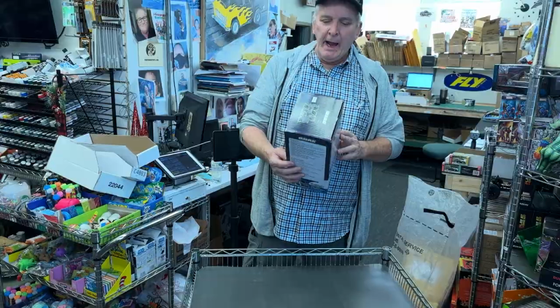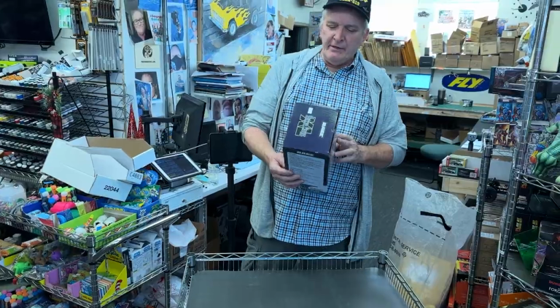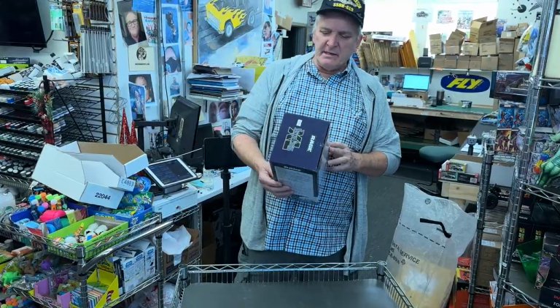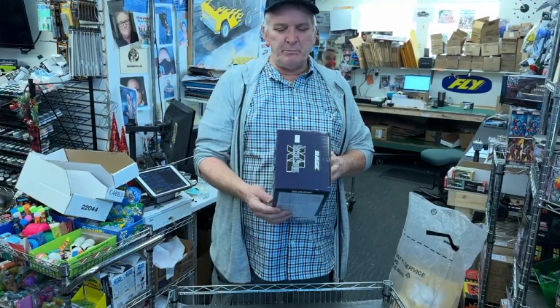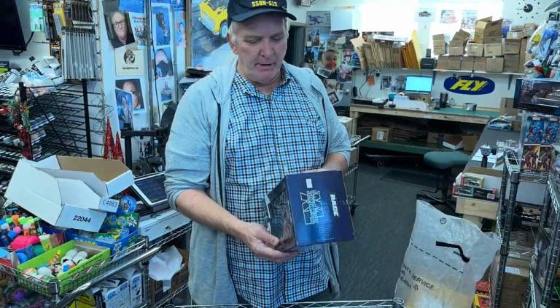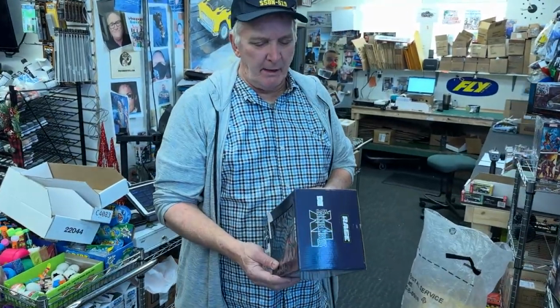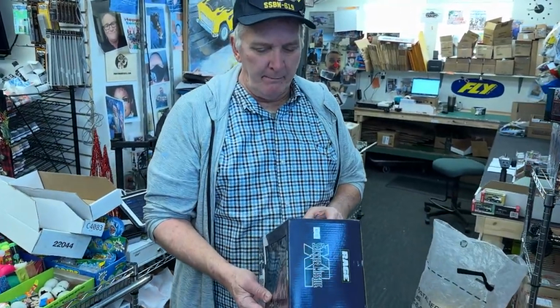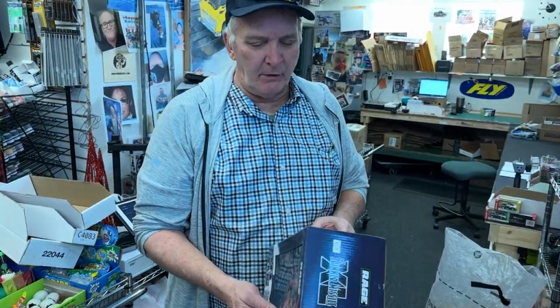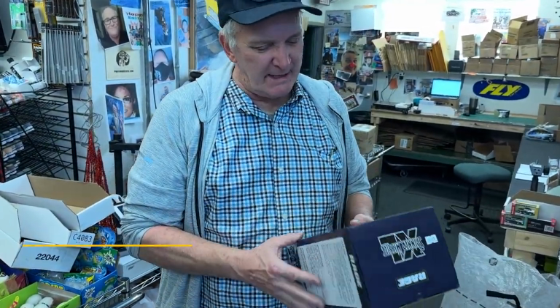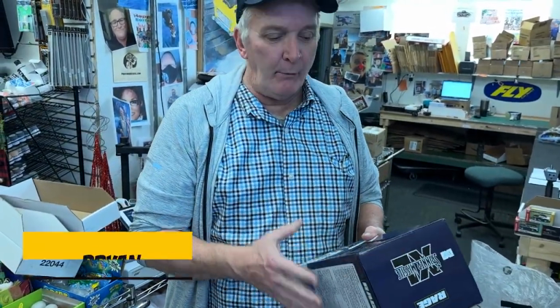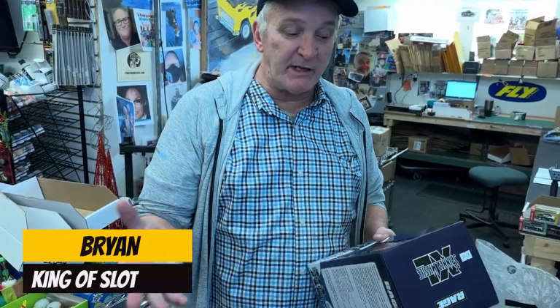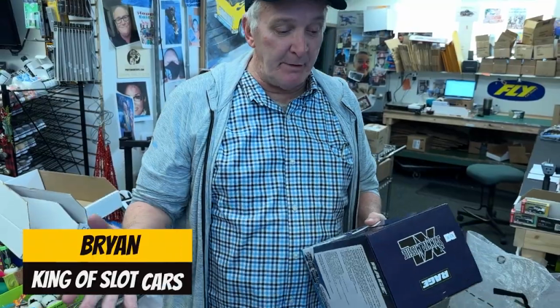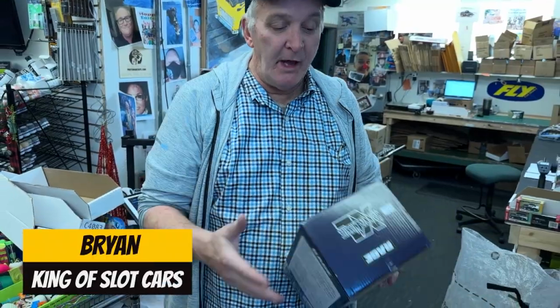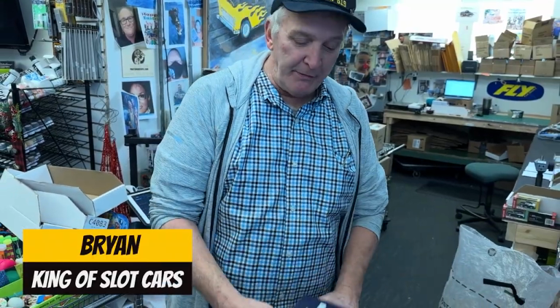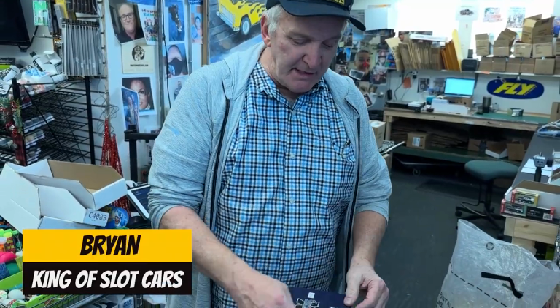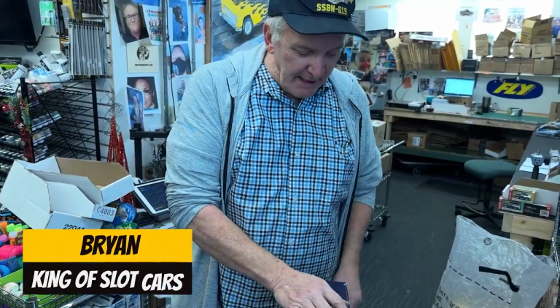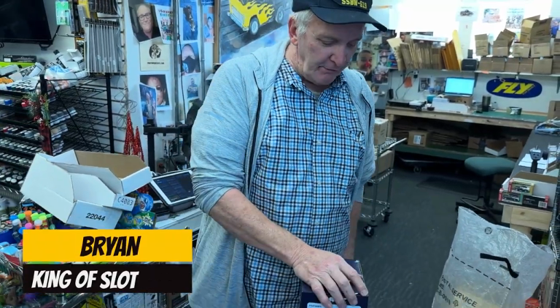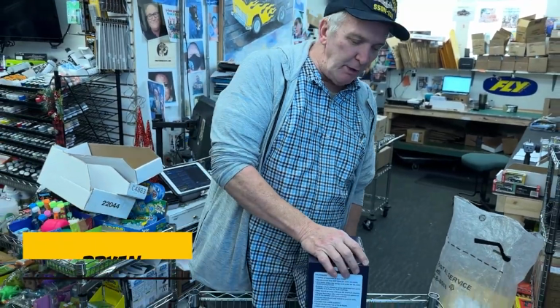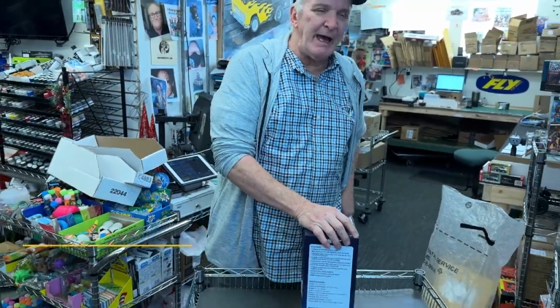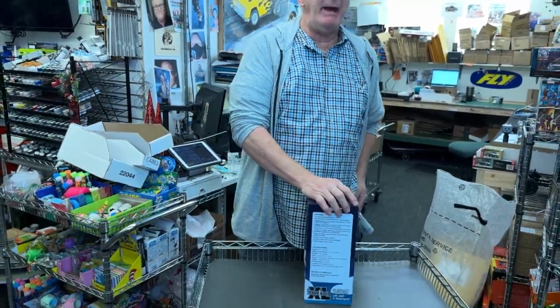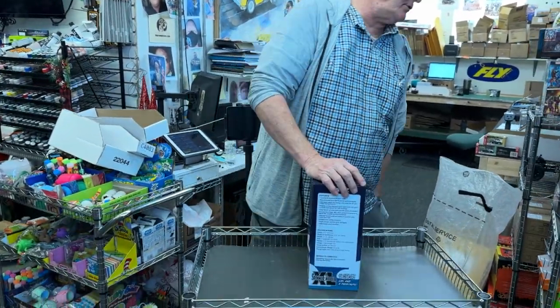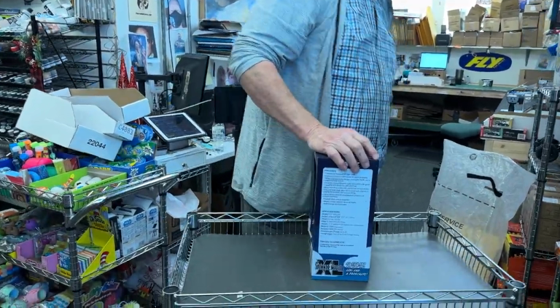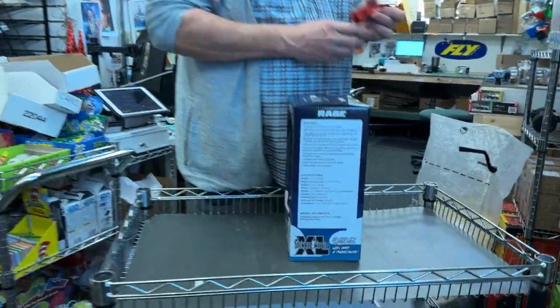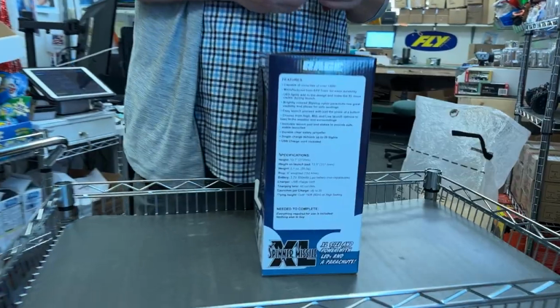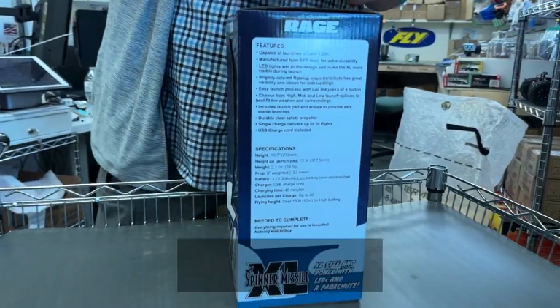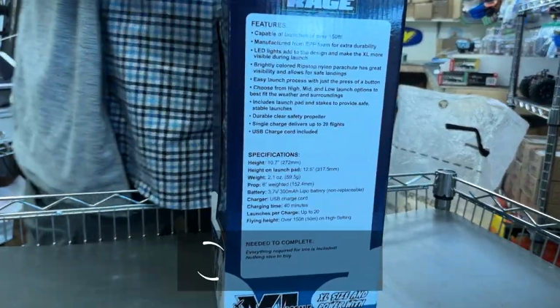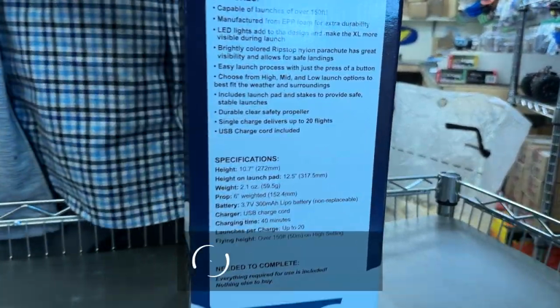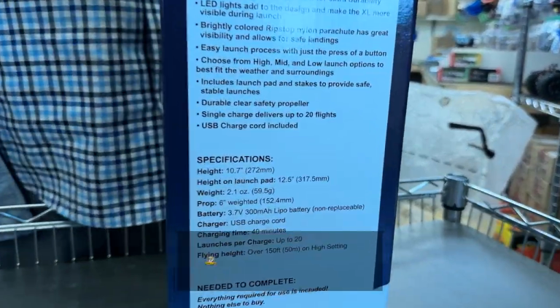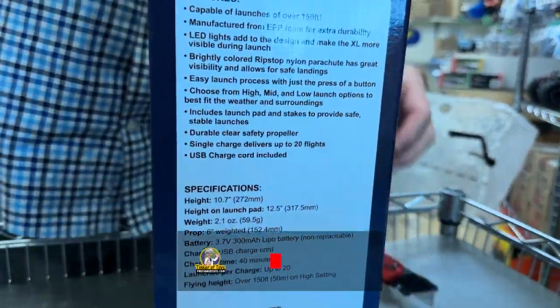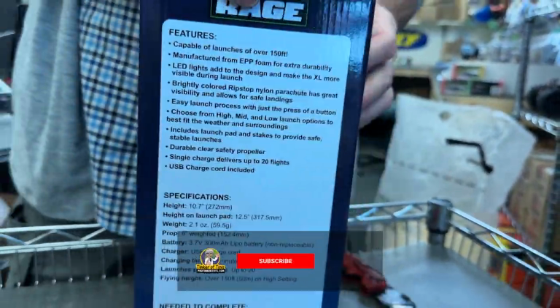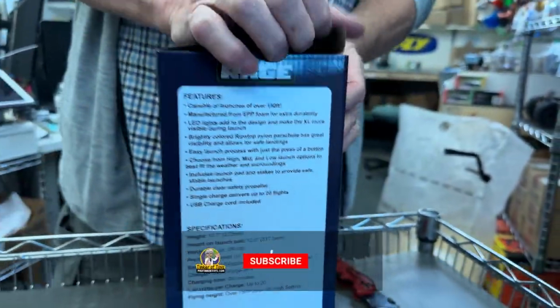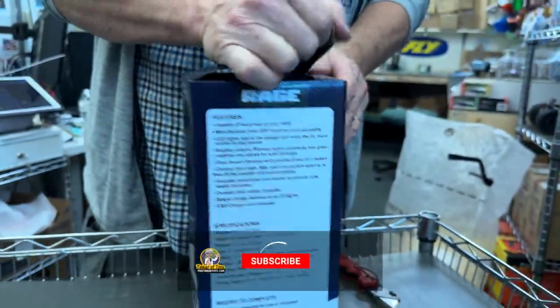Hey, this is the Spinner Mix Missile XL. Now we have the Spinner Missiles, but this is the XL version which has the parachute in it. And these are sweet. All I can say is these are pretty cool.